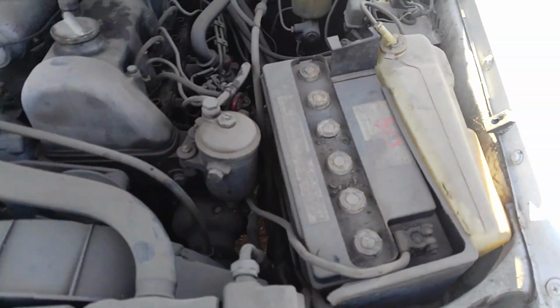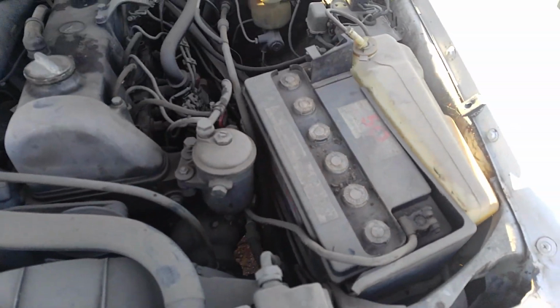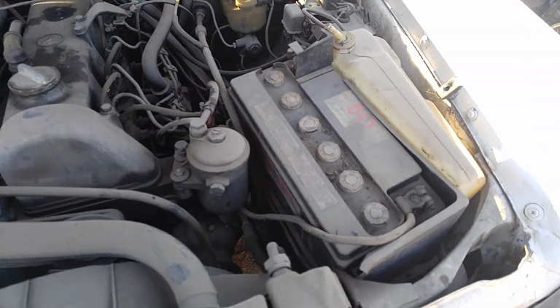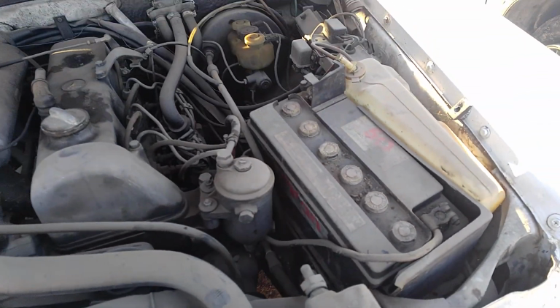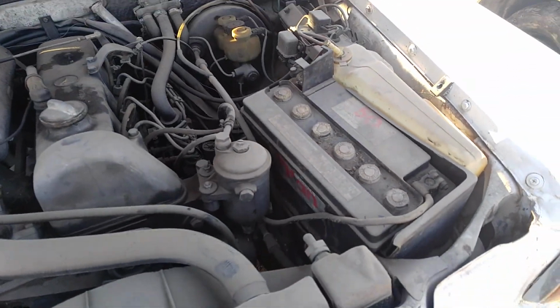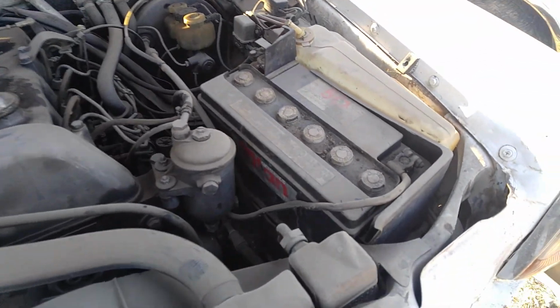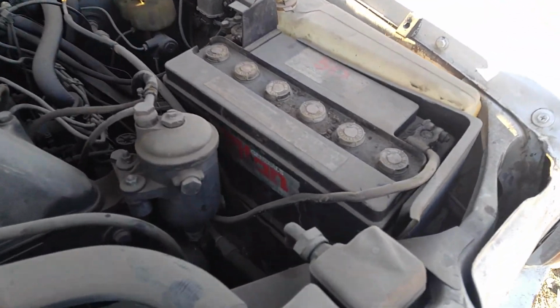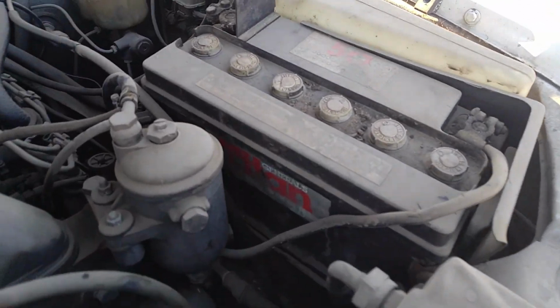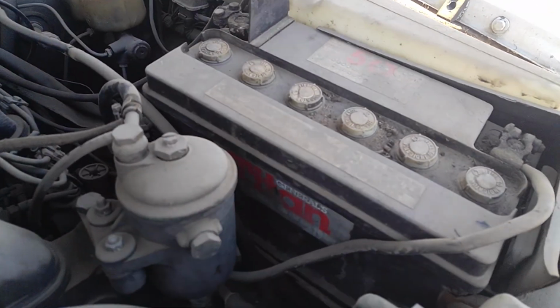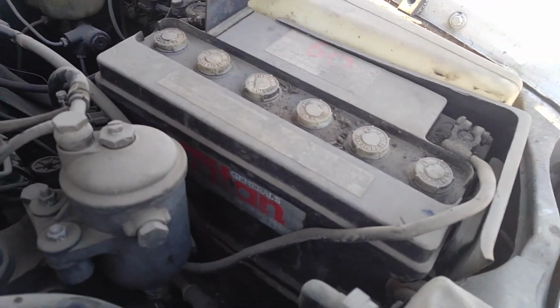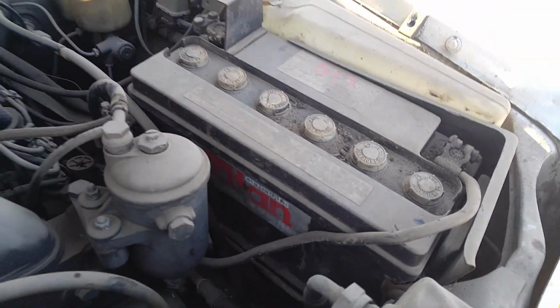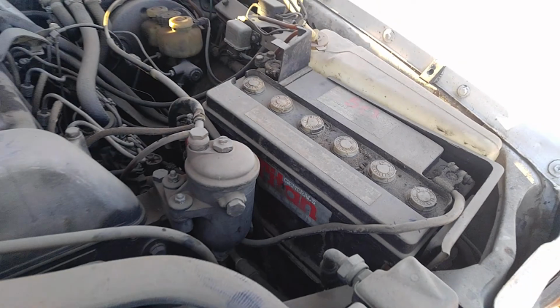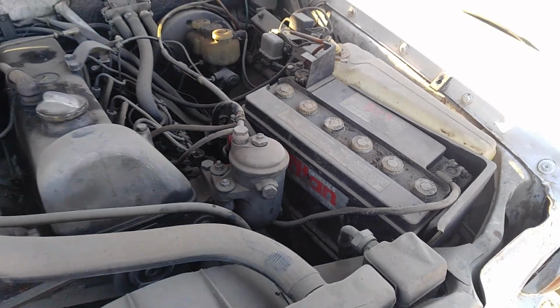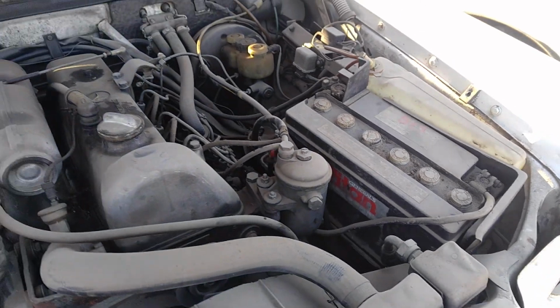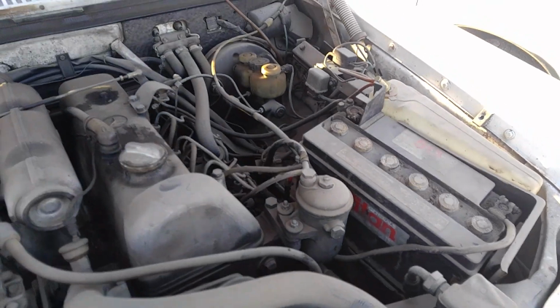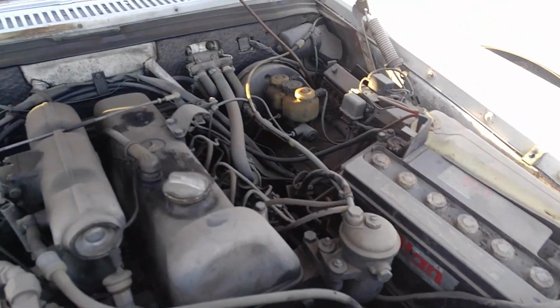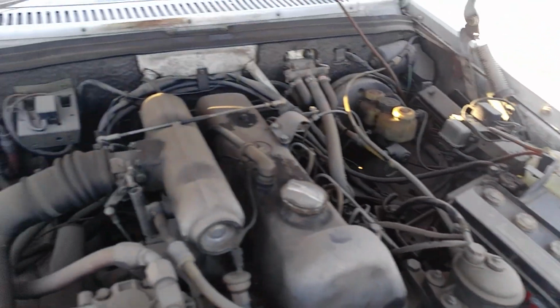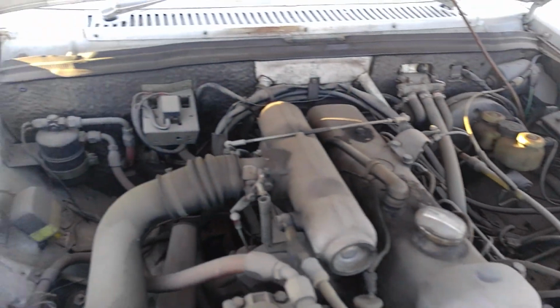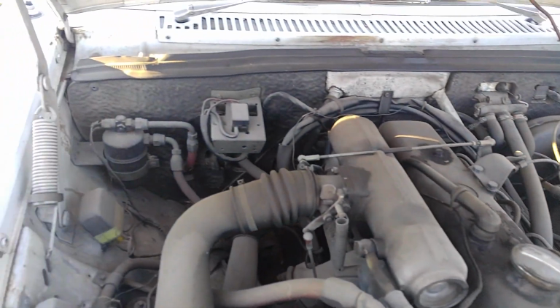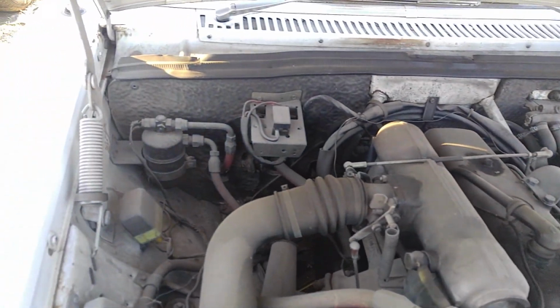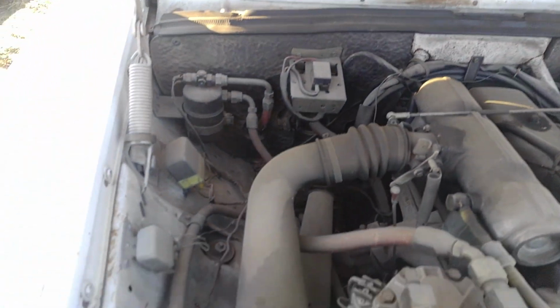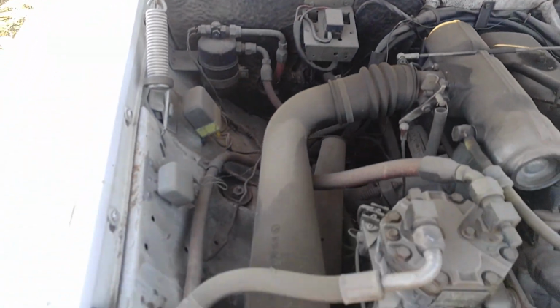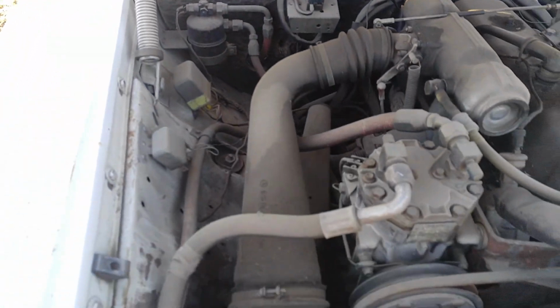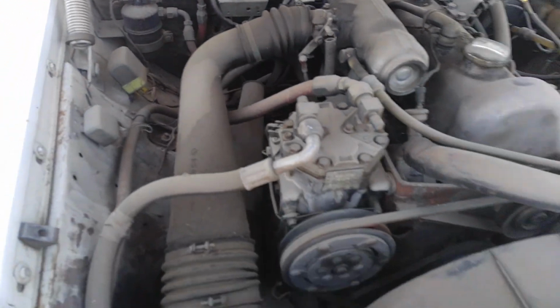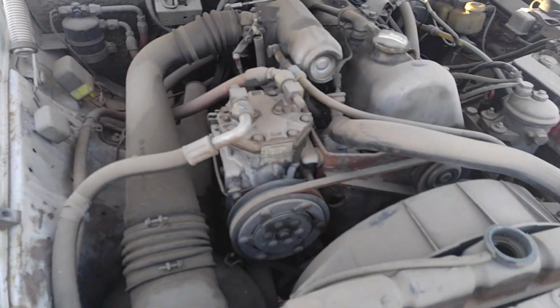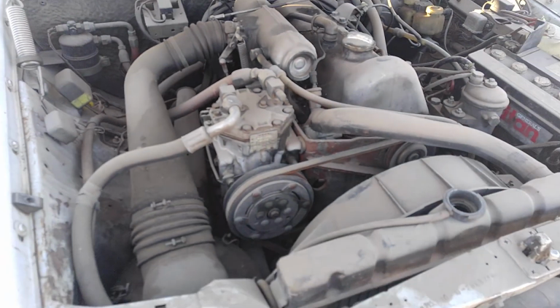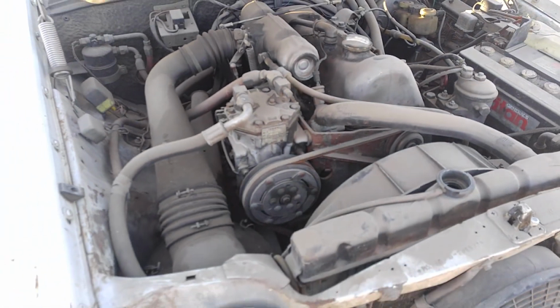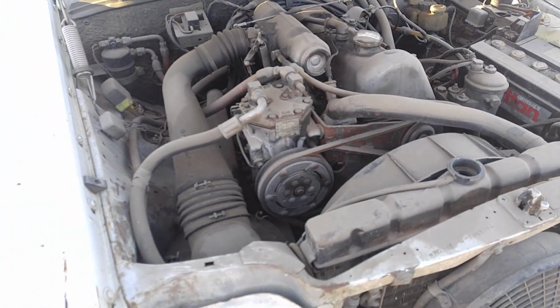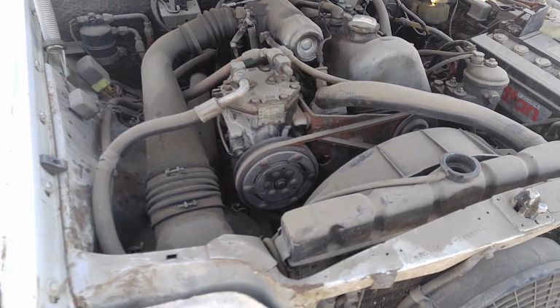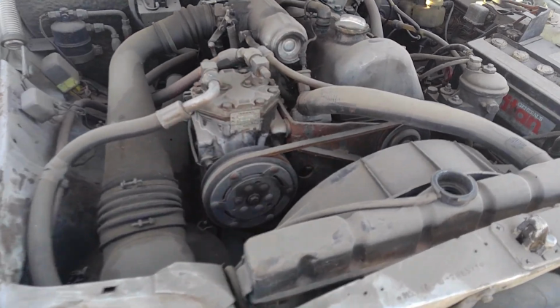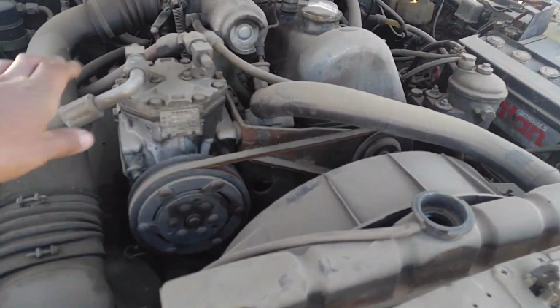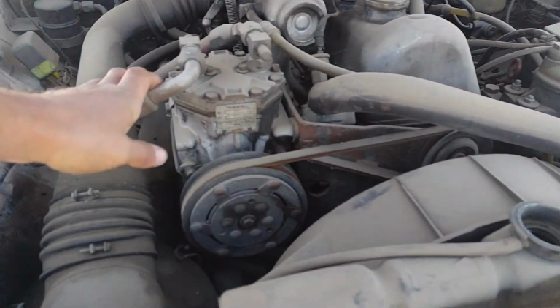Interesting — there's the battery, but it looks to be all there. Got a York compressor on it.